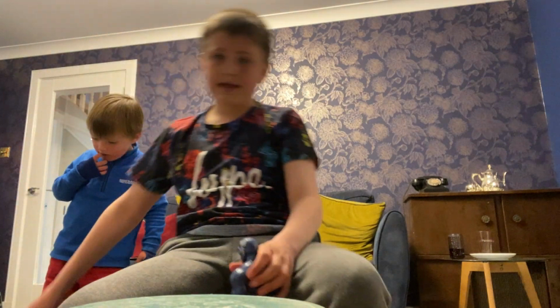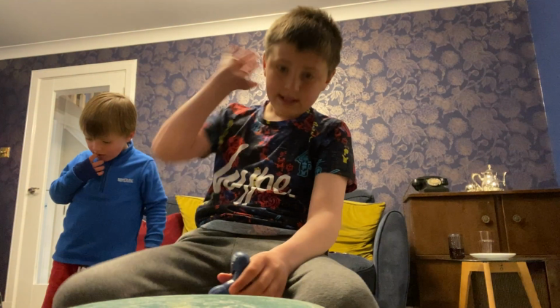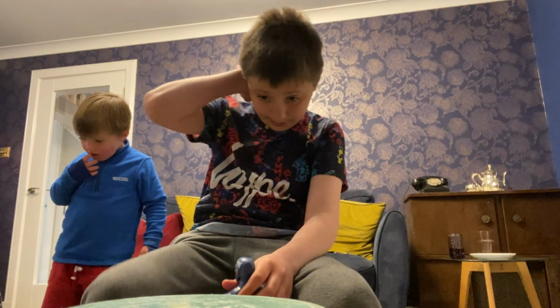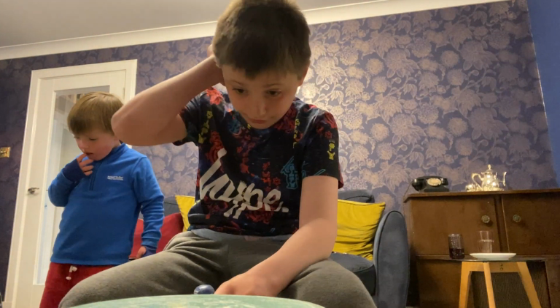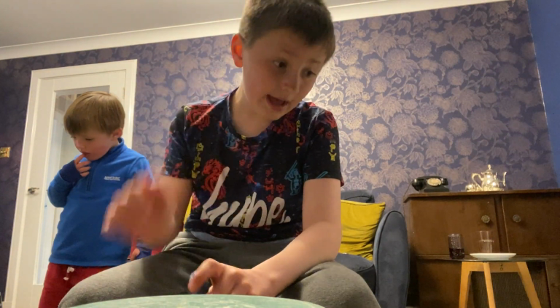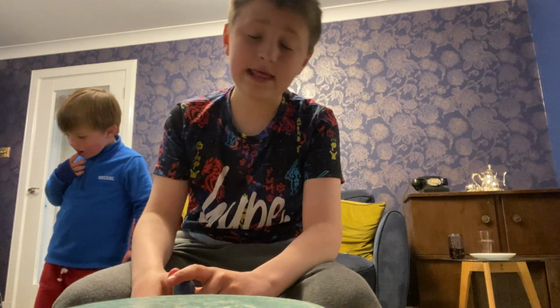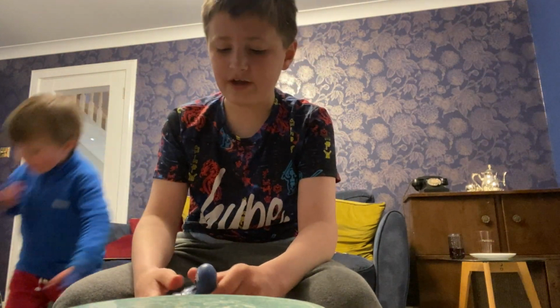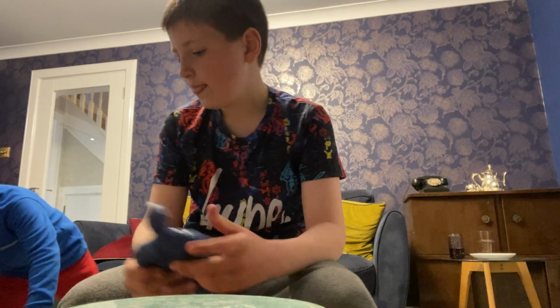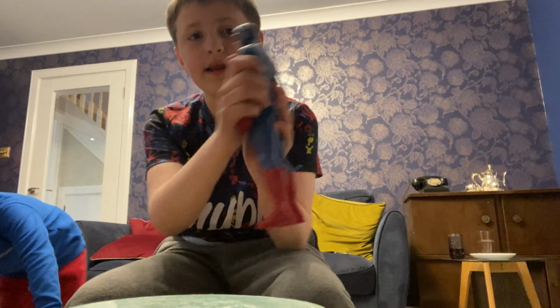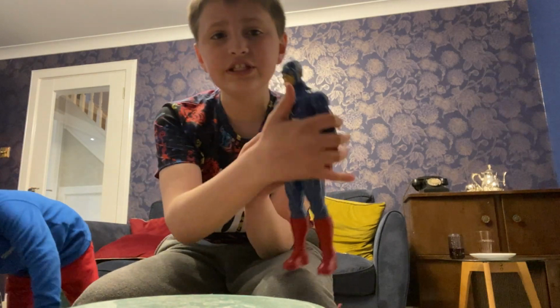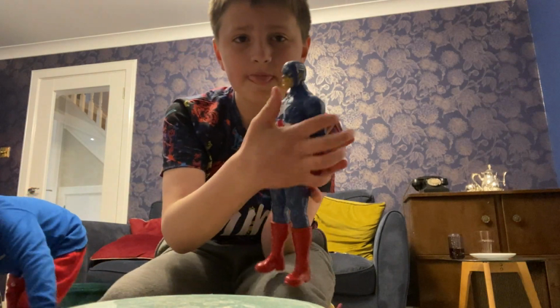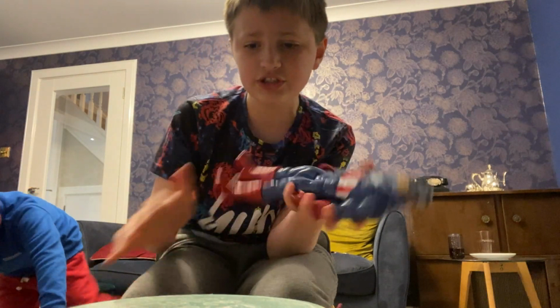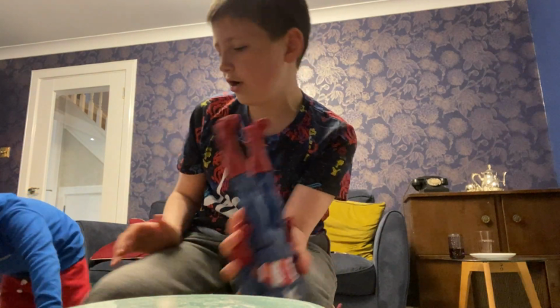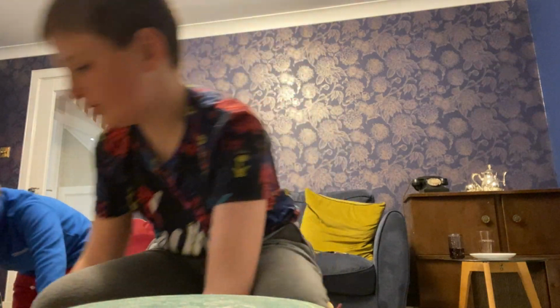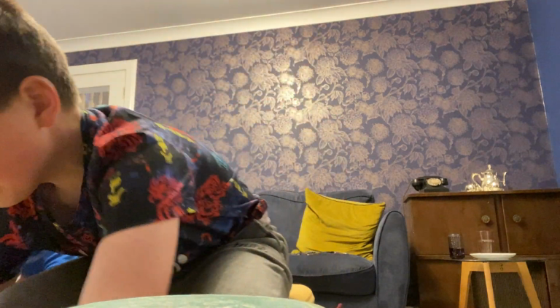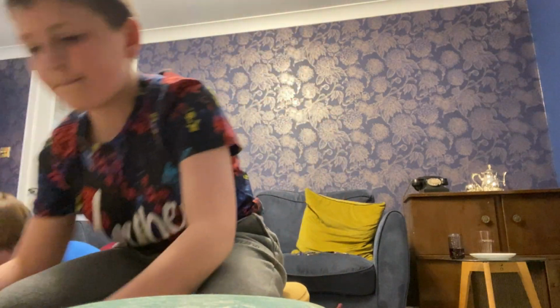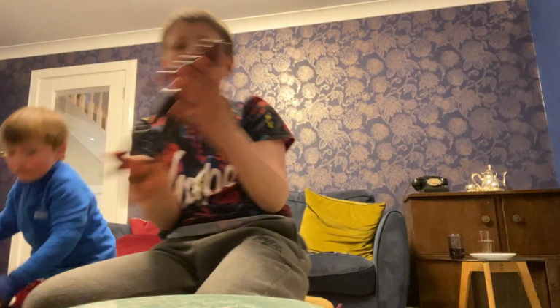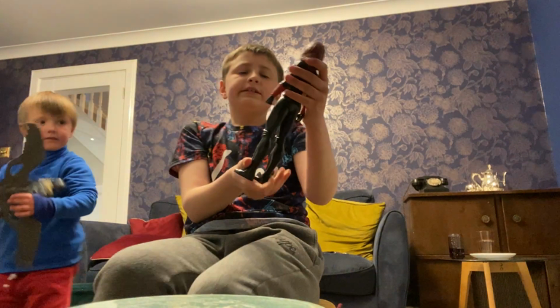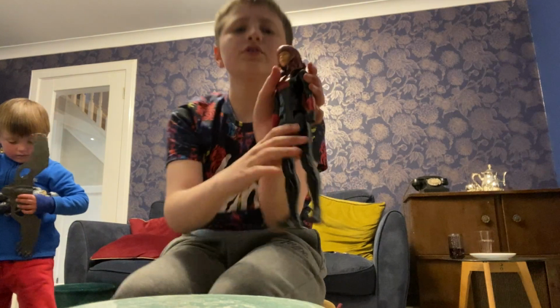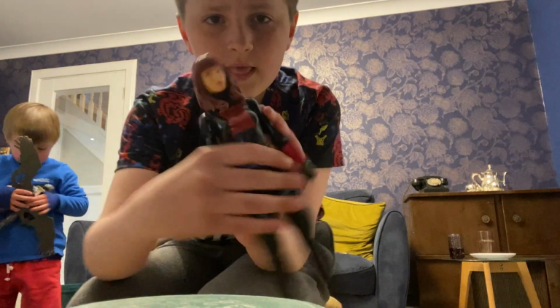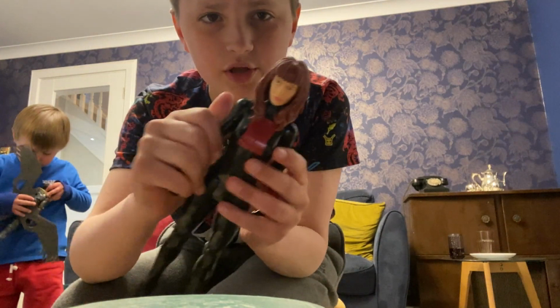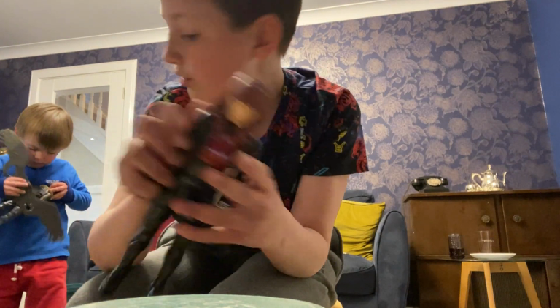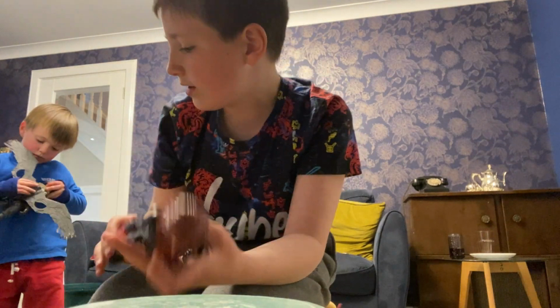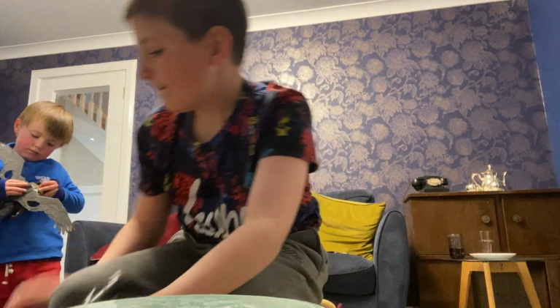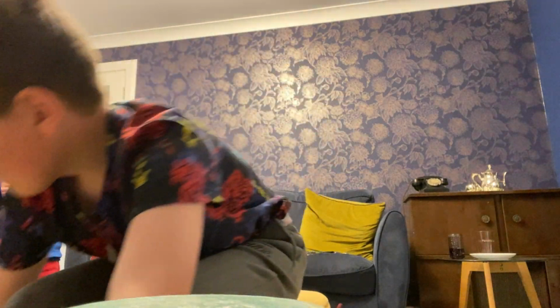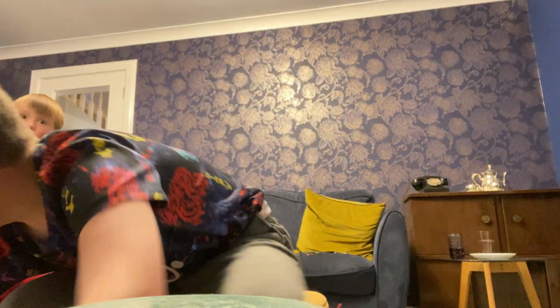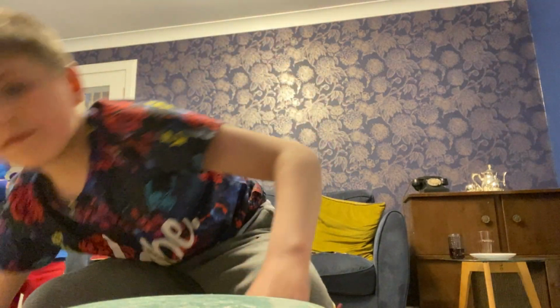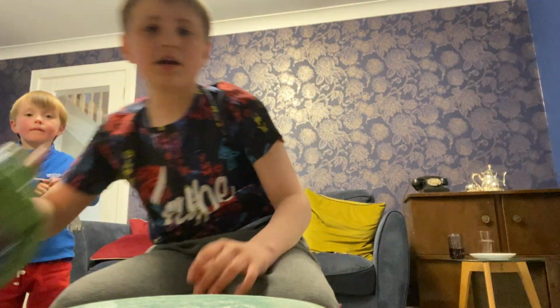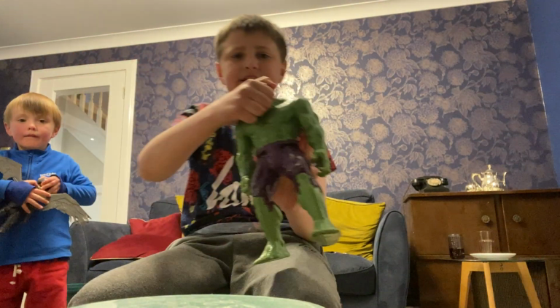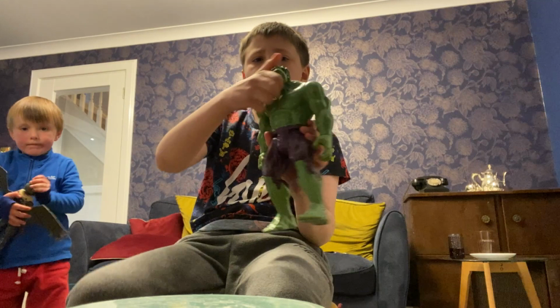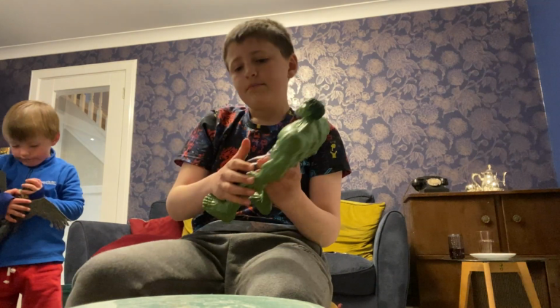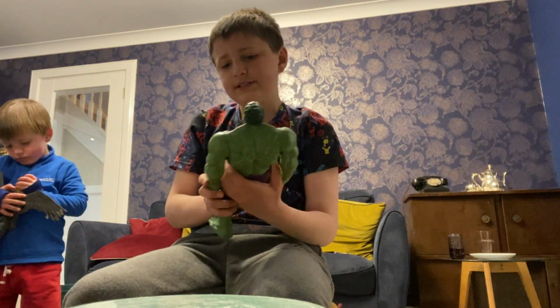Next is this Avengers sample - got him about eight years ago, pretty cool. And this Hulk - about six years ago, still pretty cool.